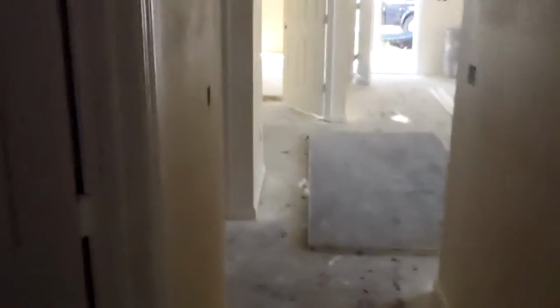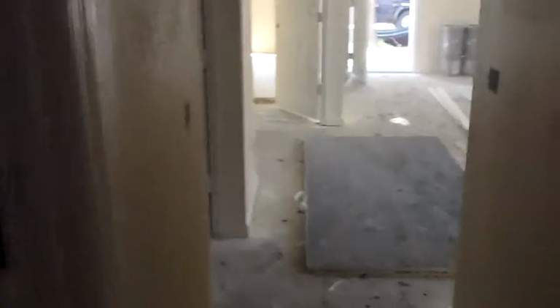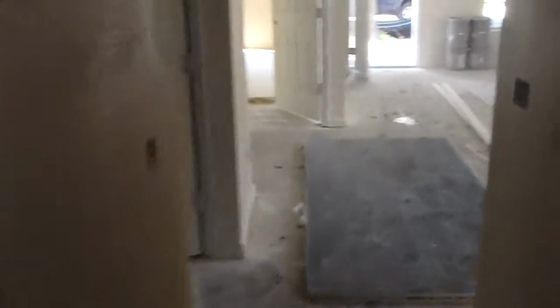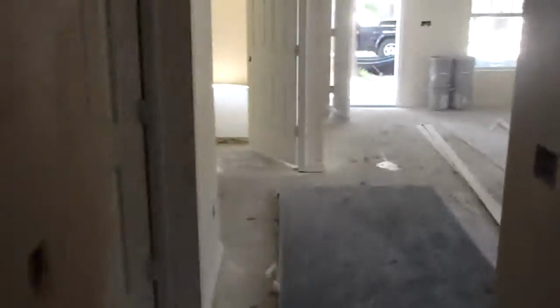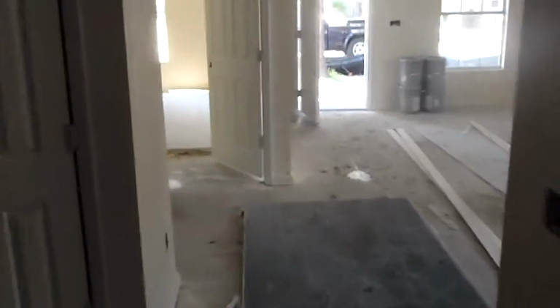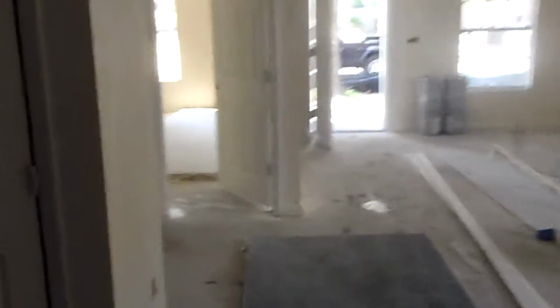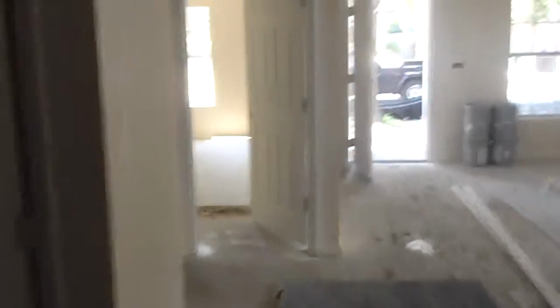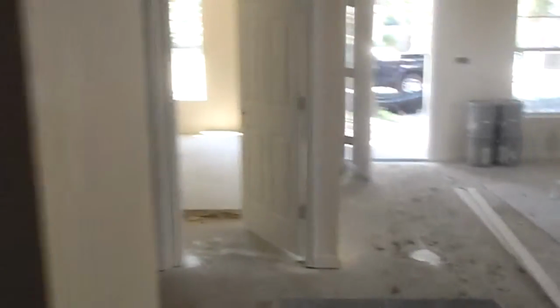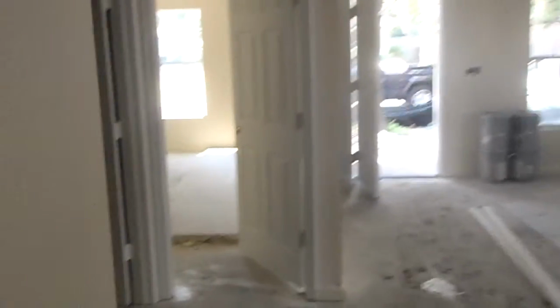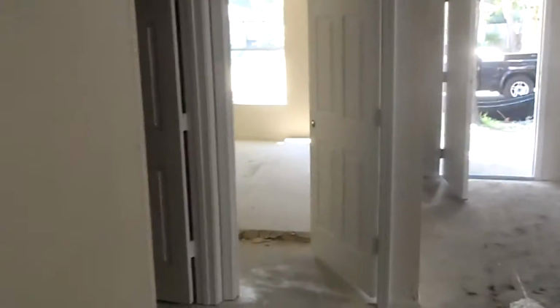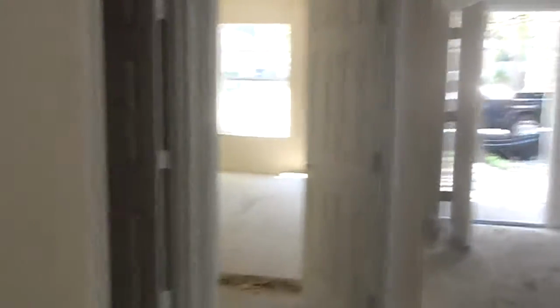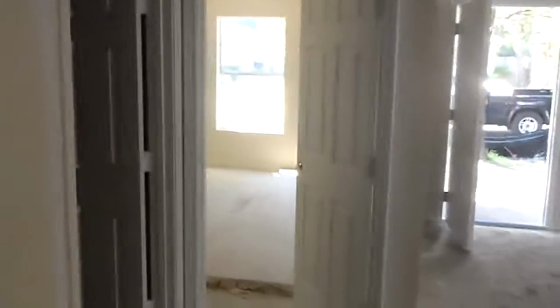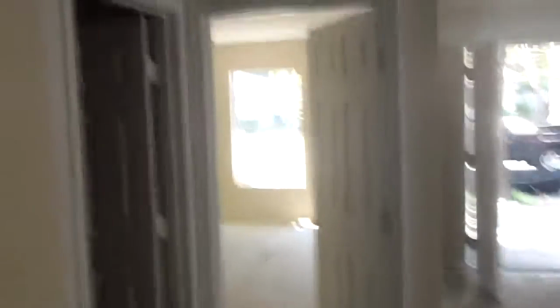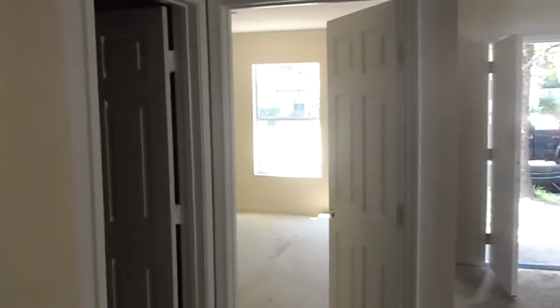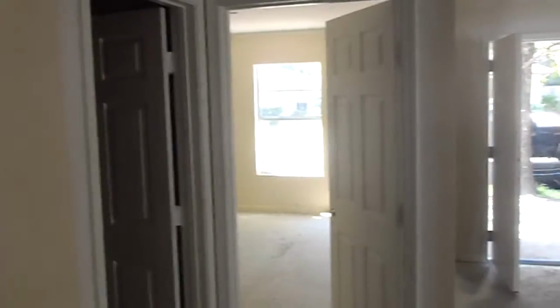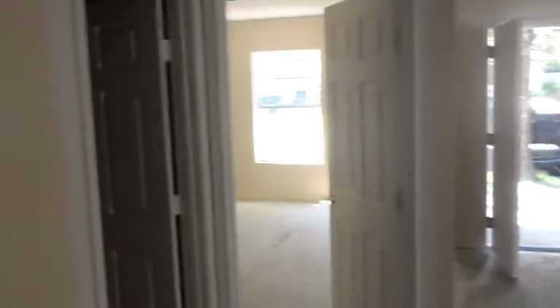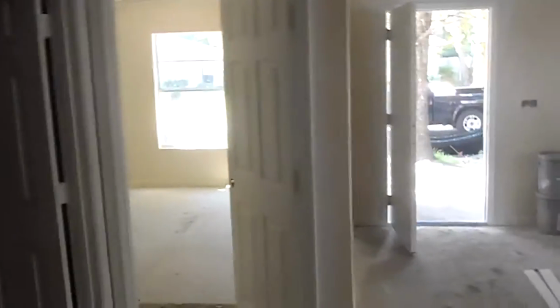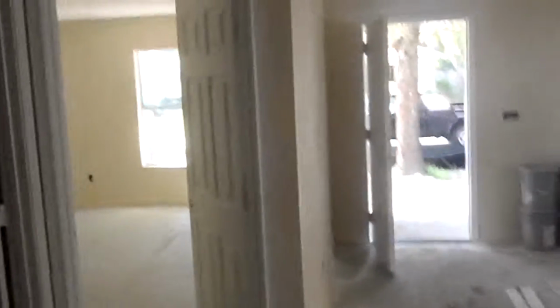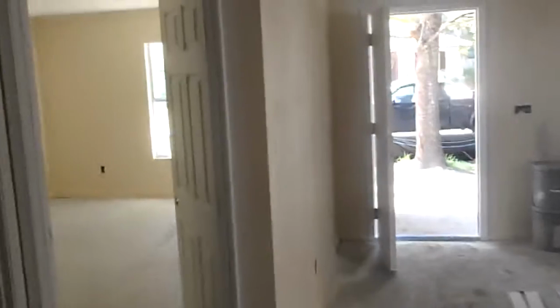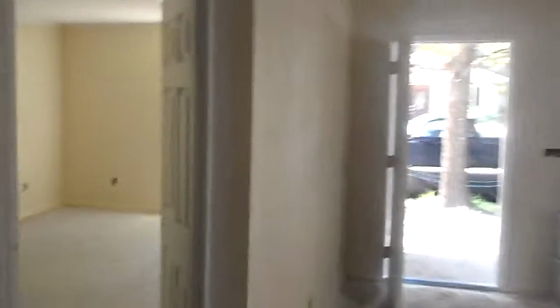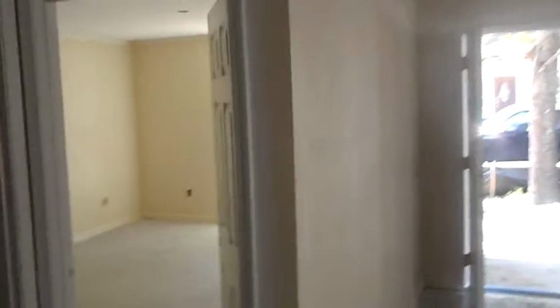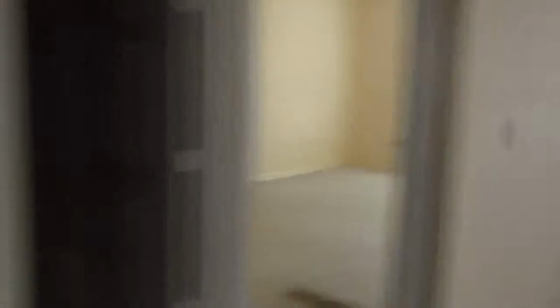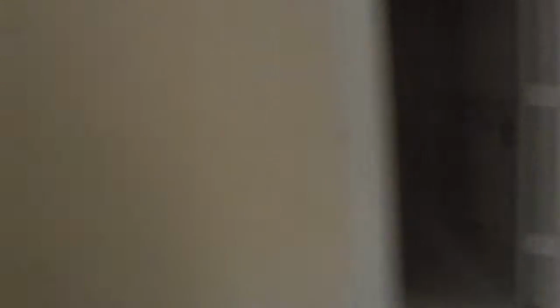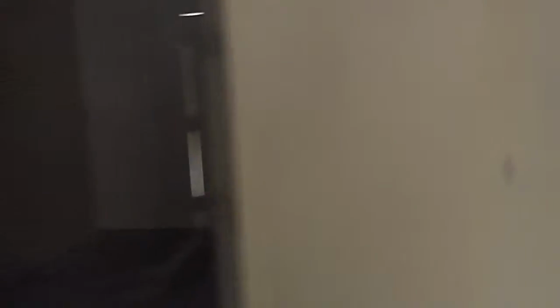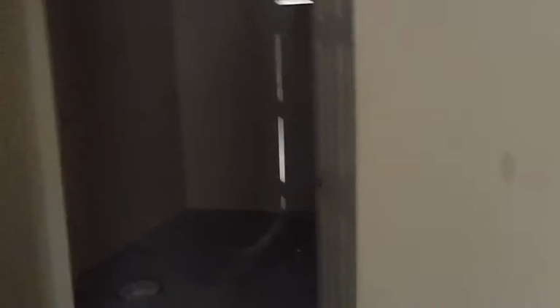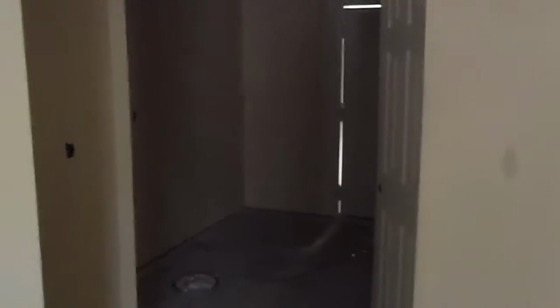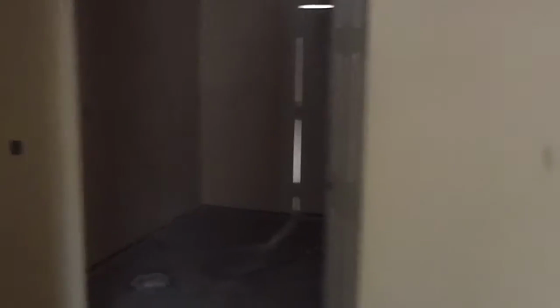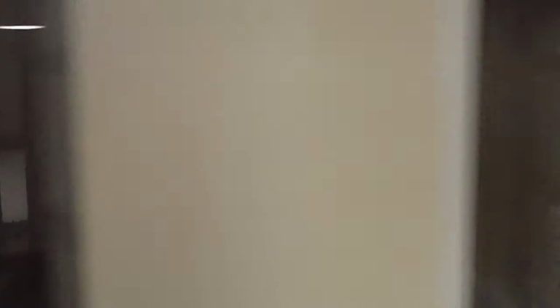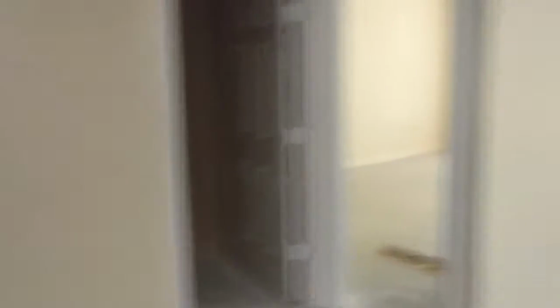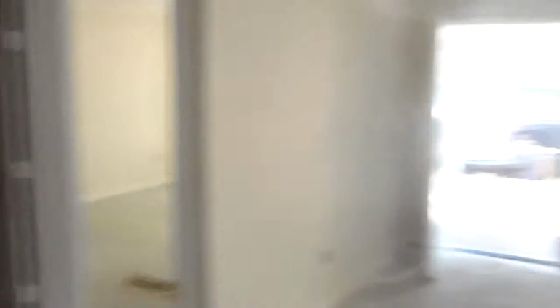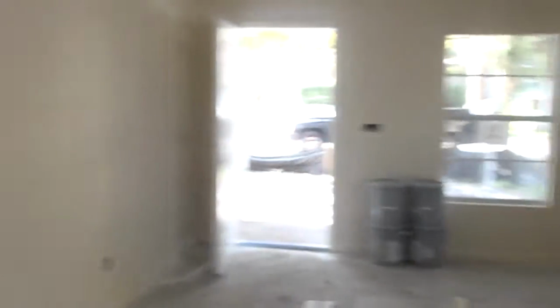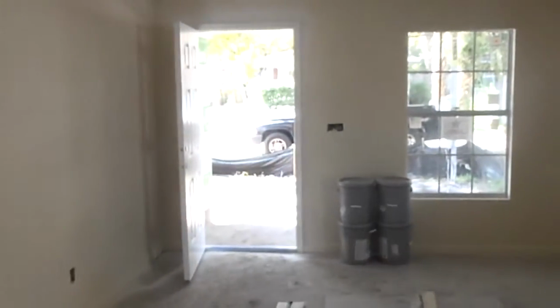We're getting some flooring down over the weekend so we can be in the punch phase next week. Stay tuned for your next update — very close to finishing this house.